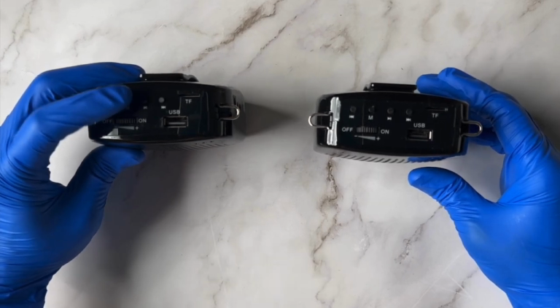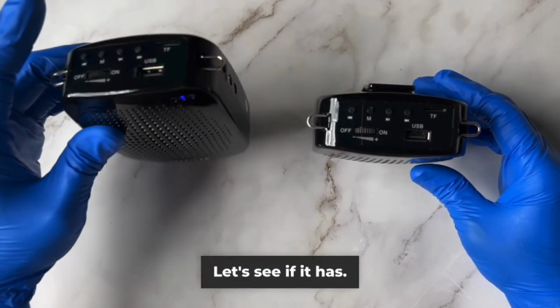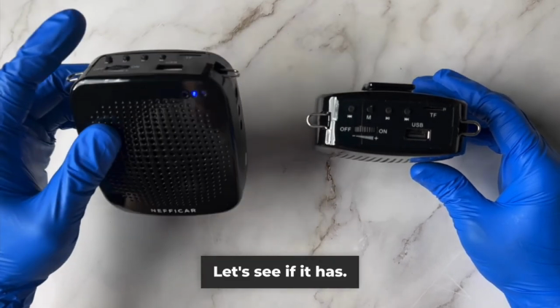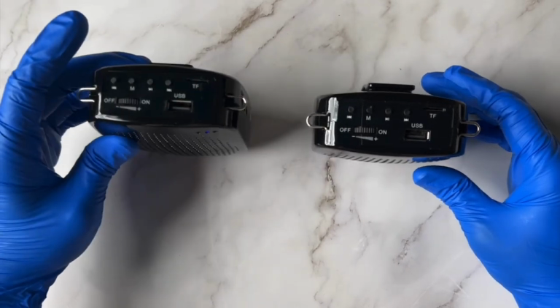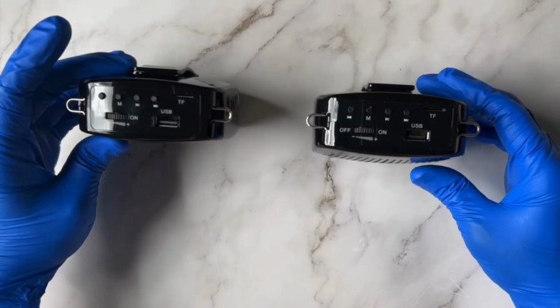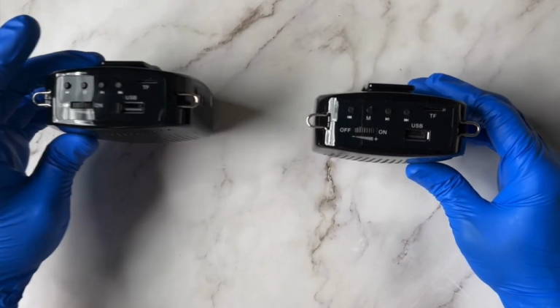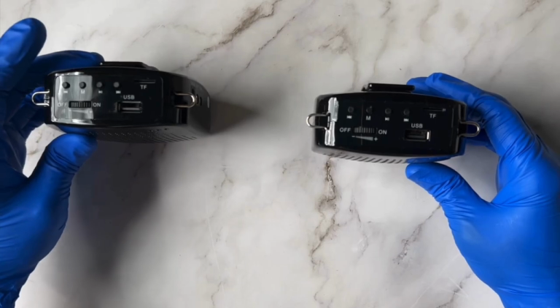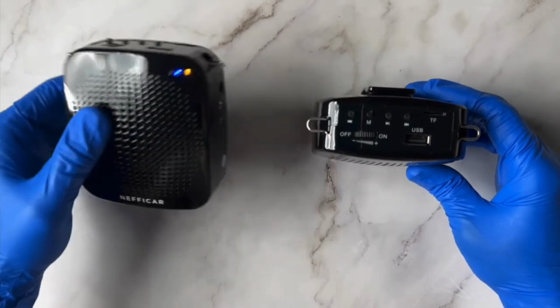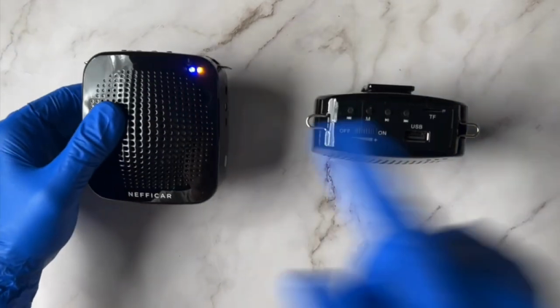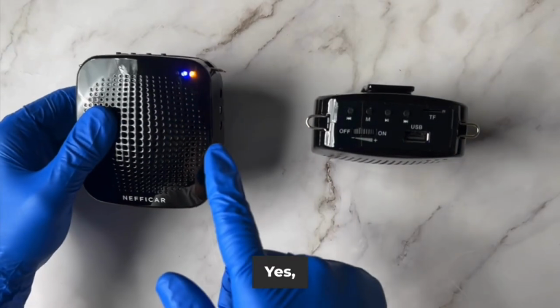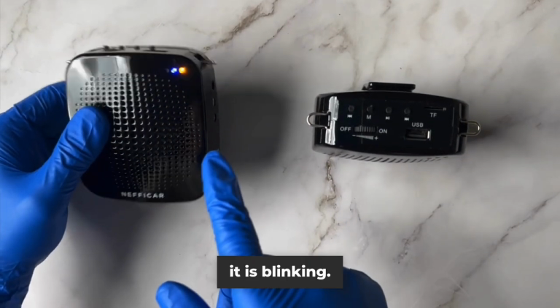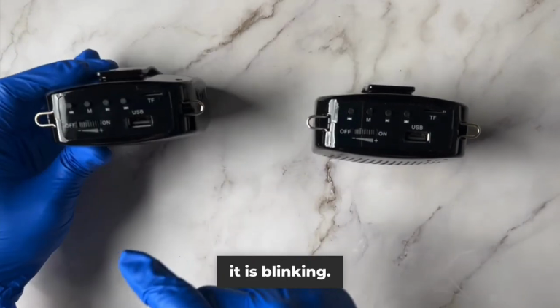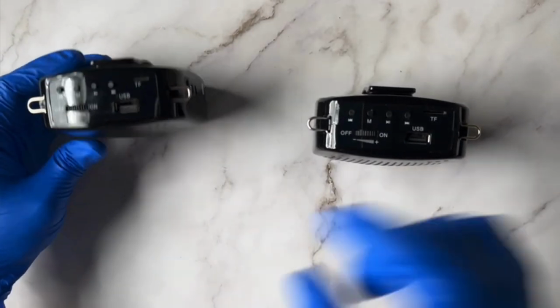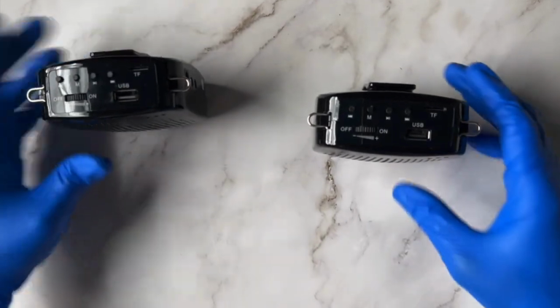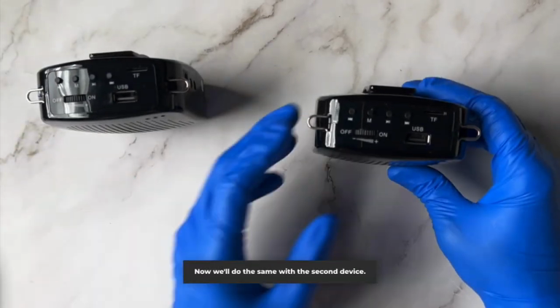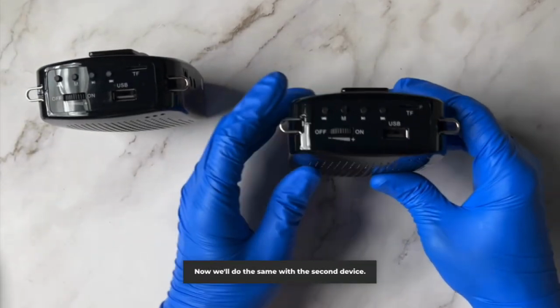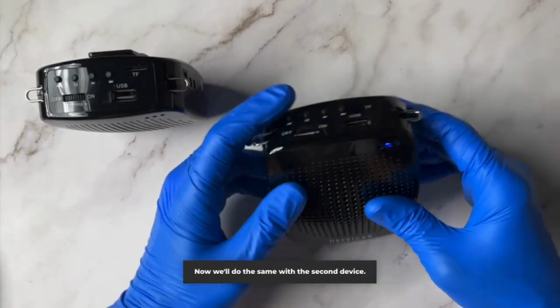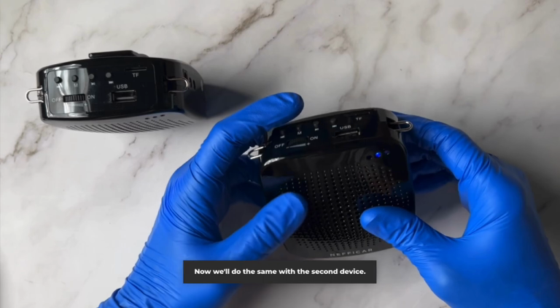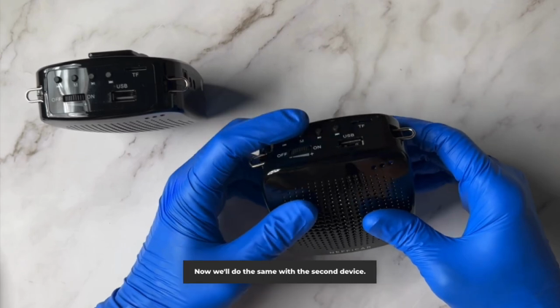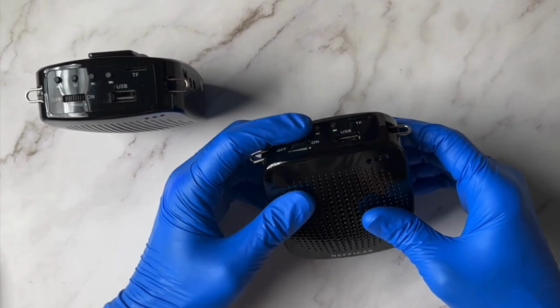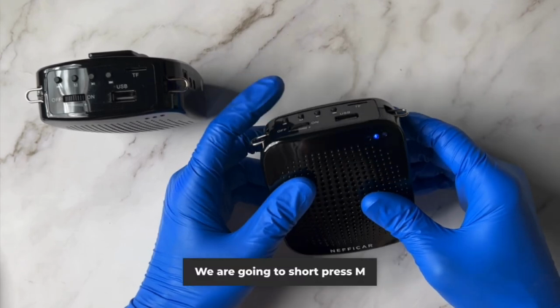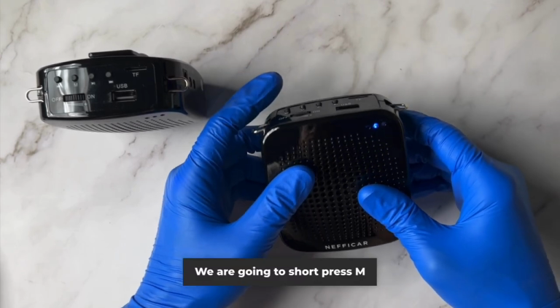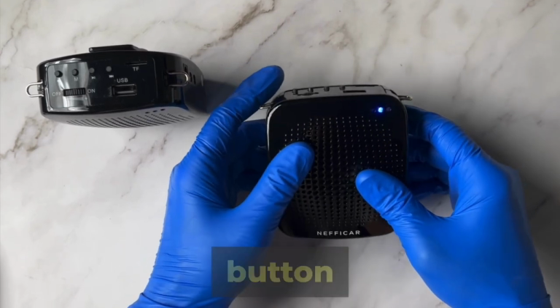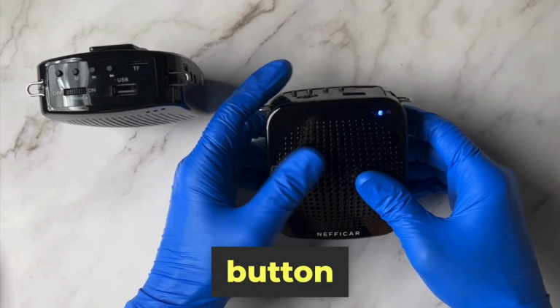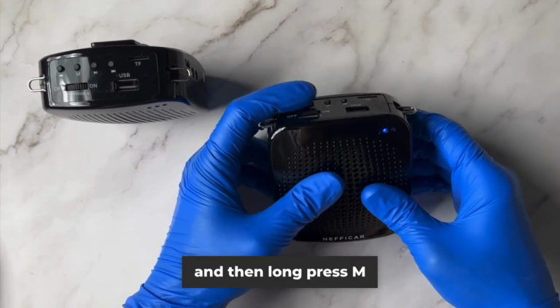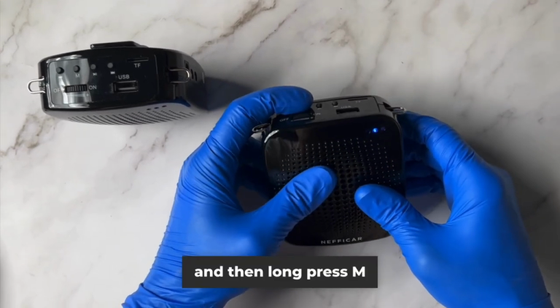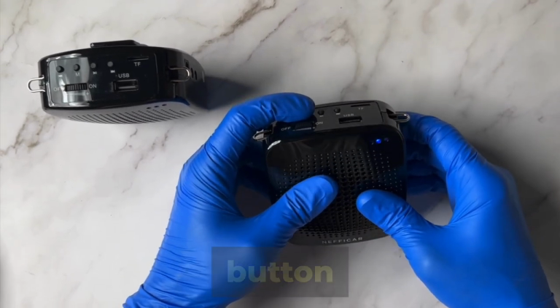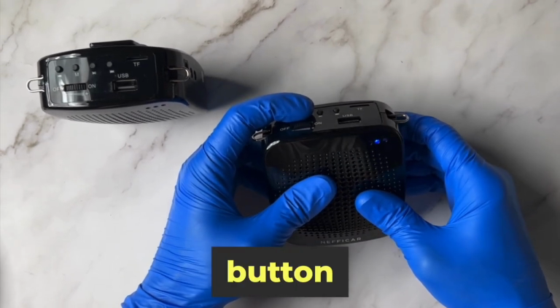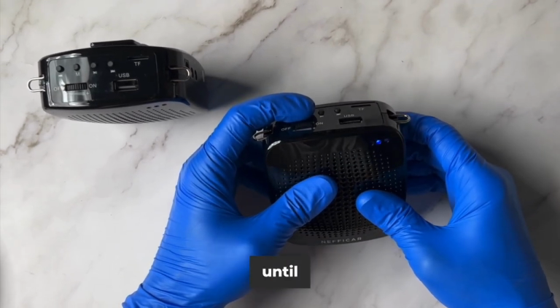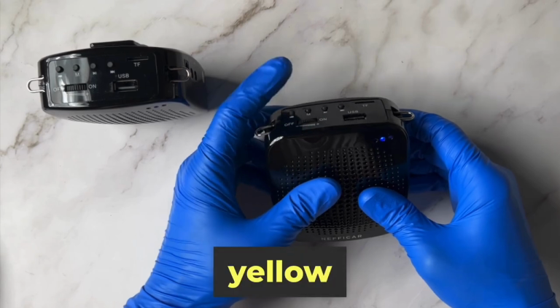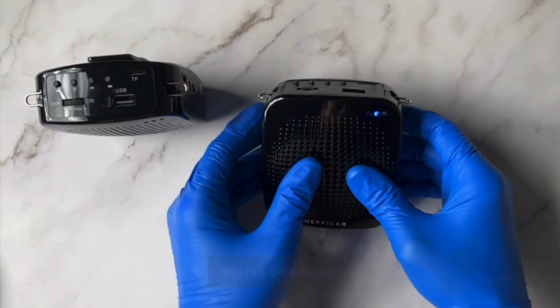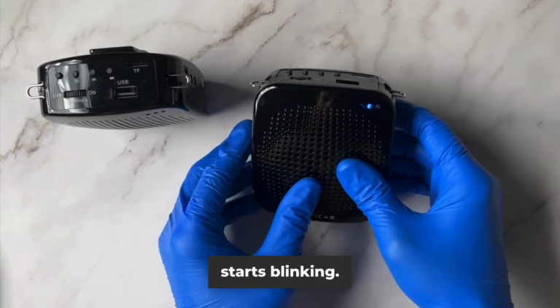Let's see if it has. Yes, it is blinking. Now we'll do the same with the second device — short press the M button and then long press the M button until the yellow light starts blinking.